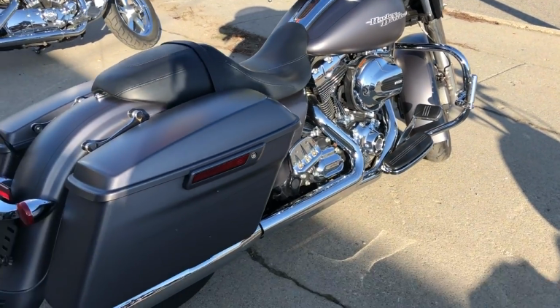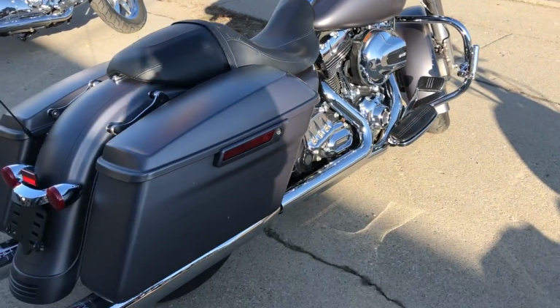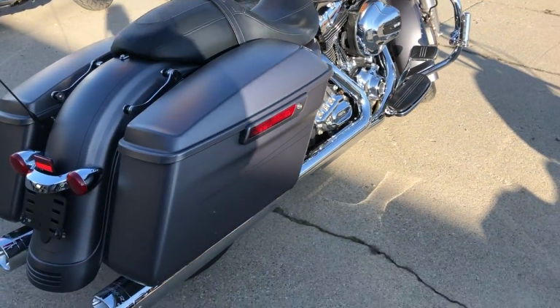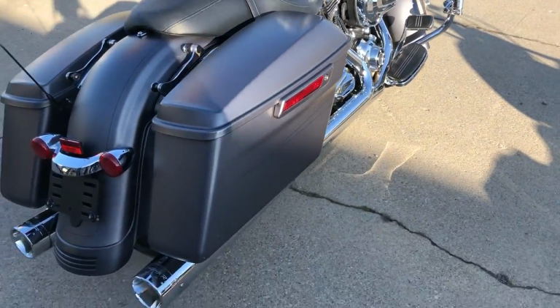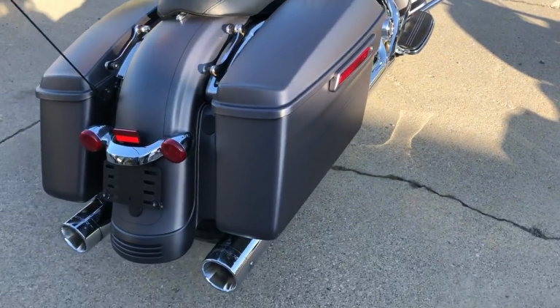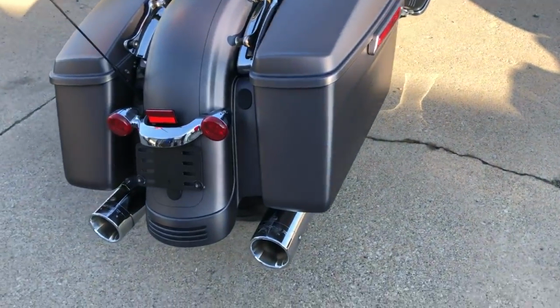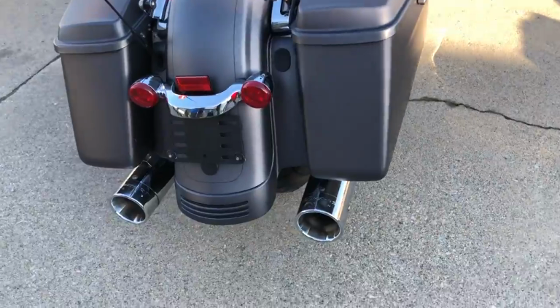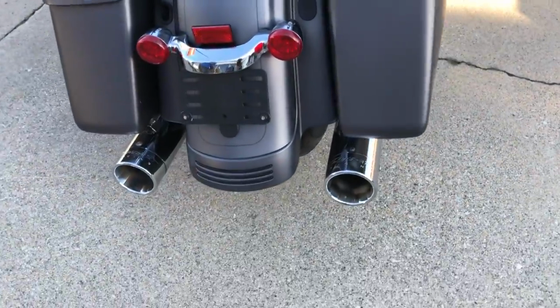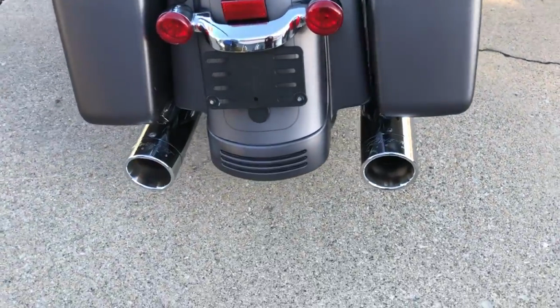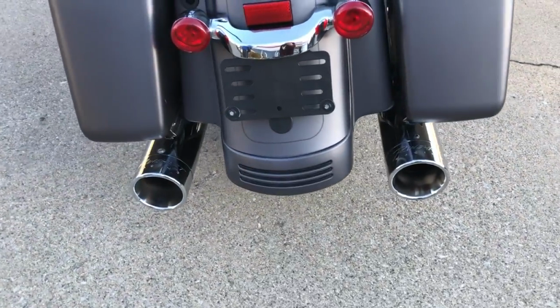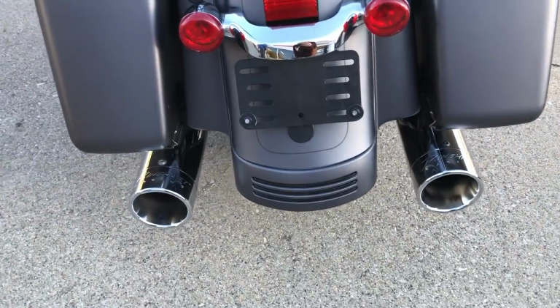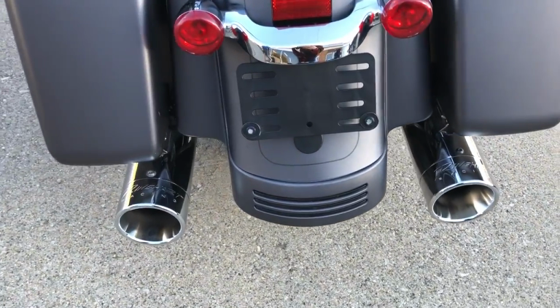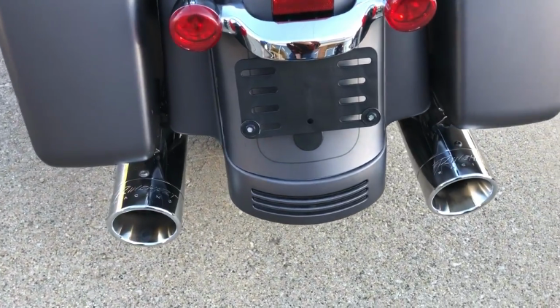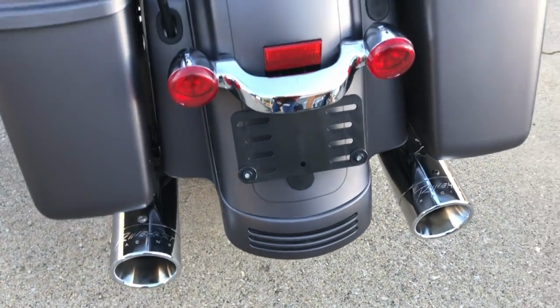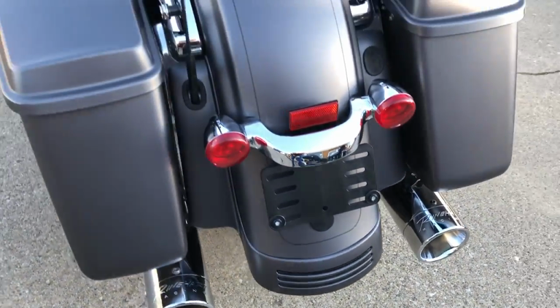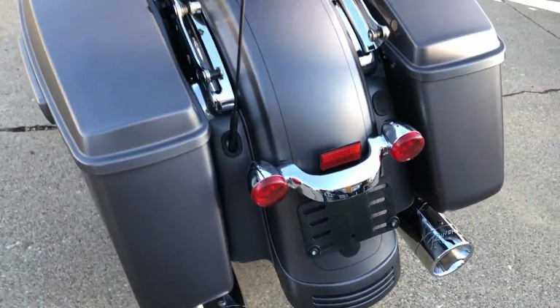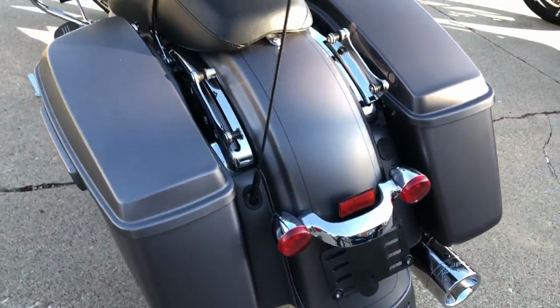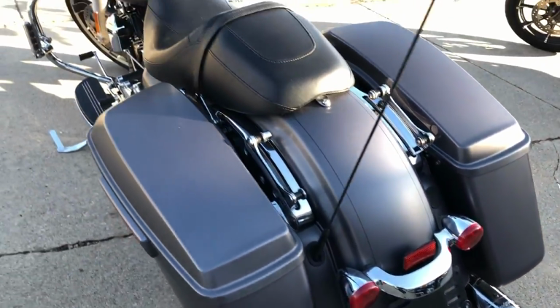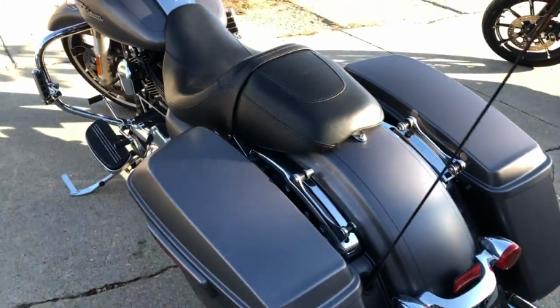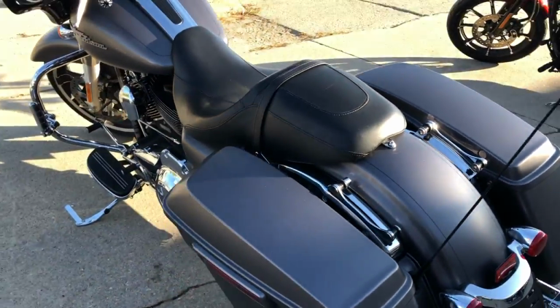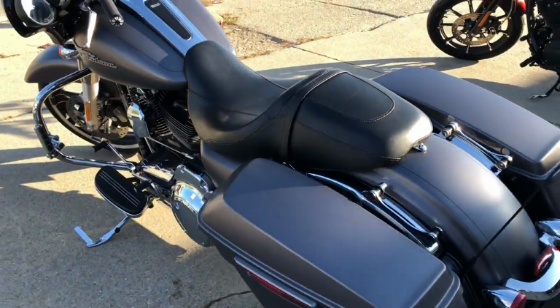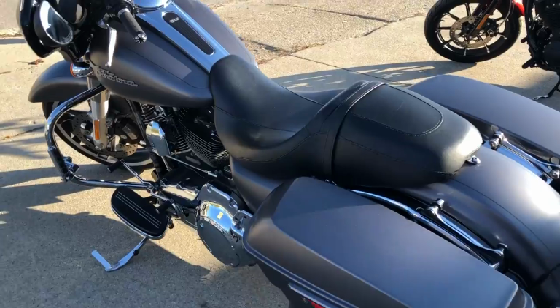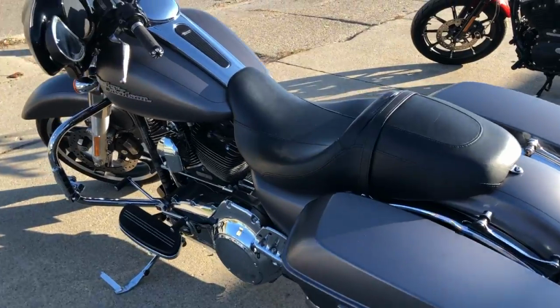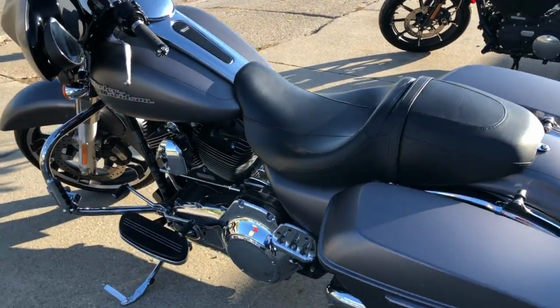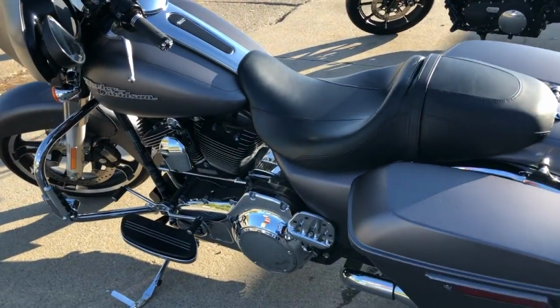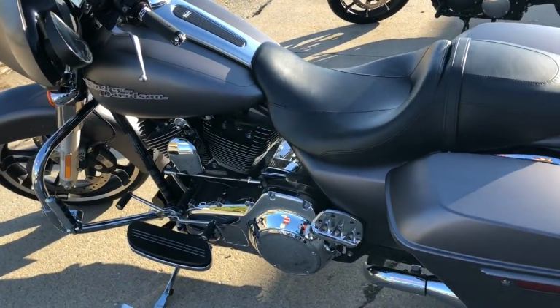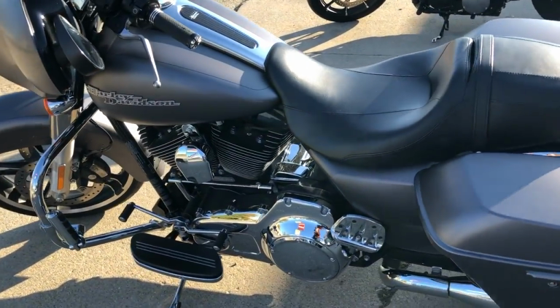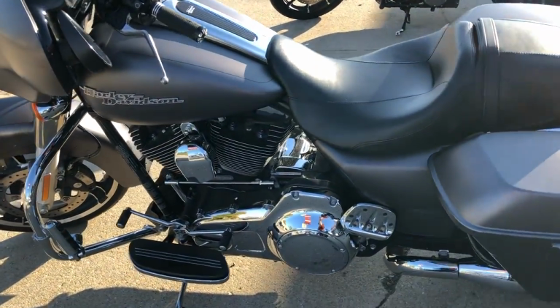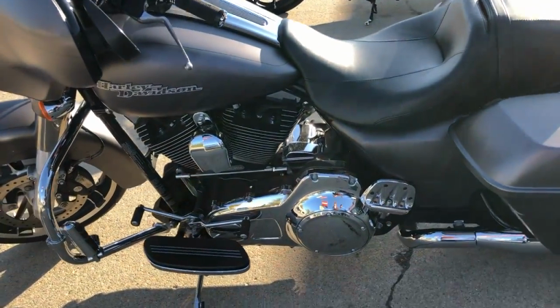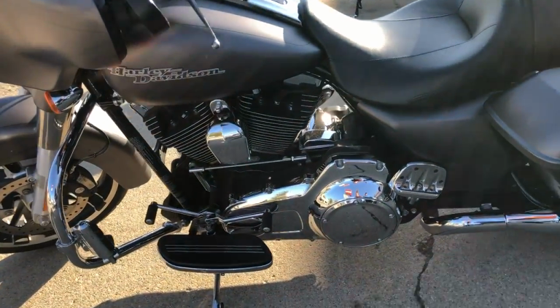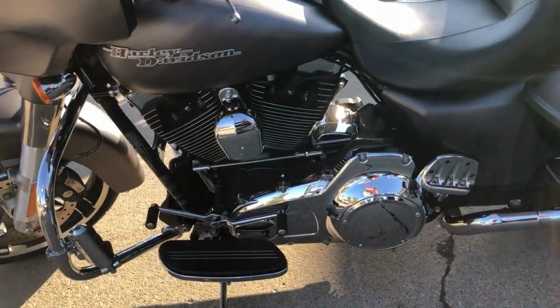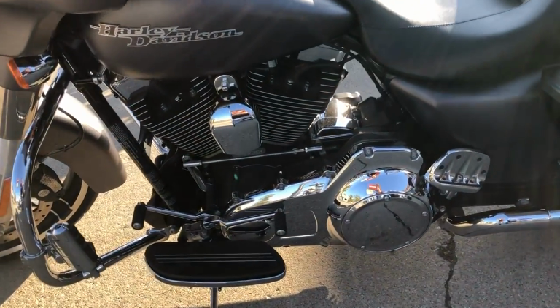Super clean, oversized LED screen with navigation. You guys just heard those dual Reinhardts — they sound great. This thing runs strong, everything works. Just serviced at the dealership. It is ready to go.